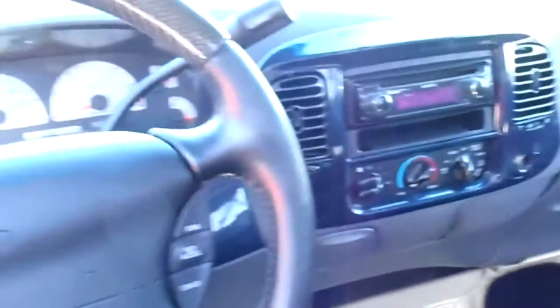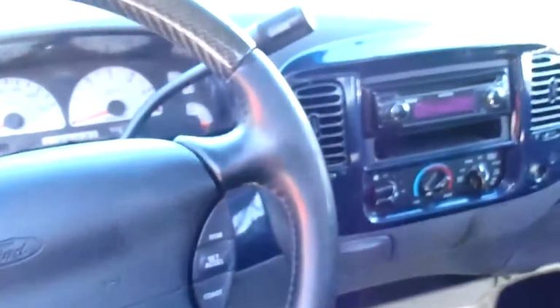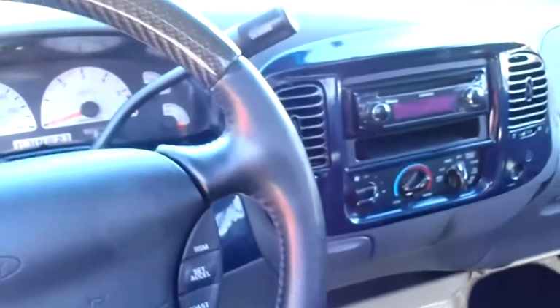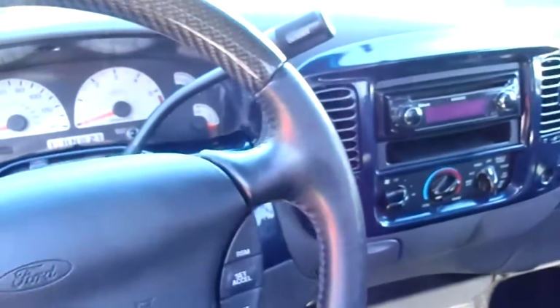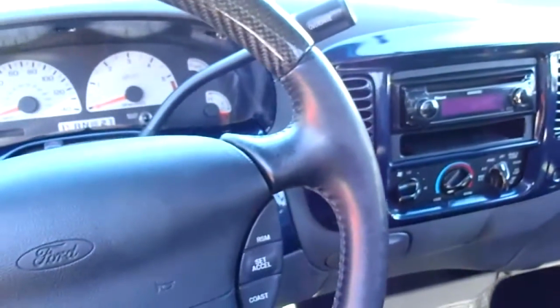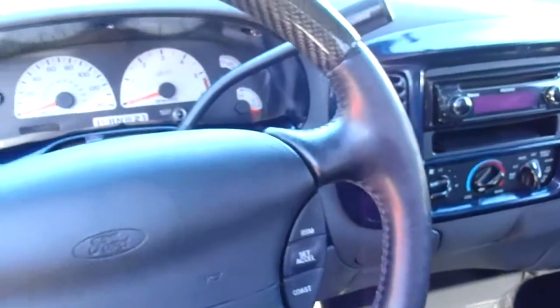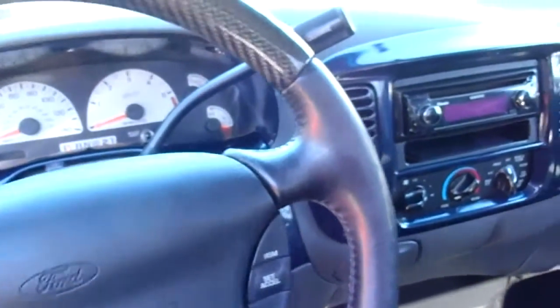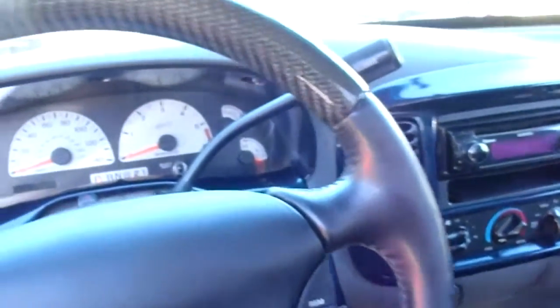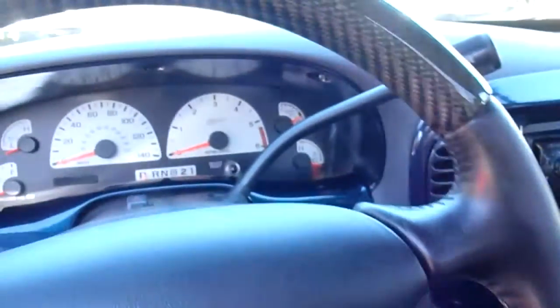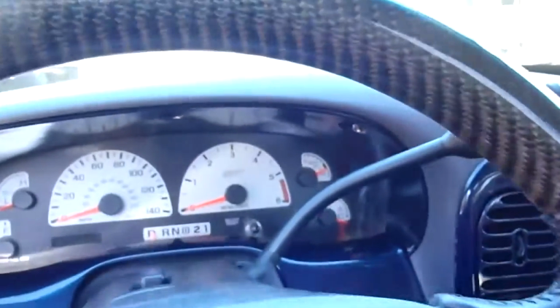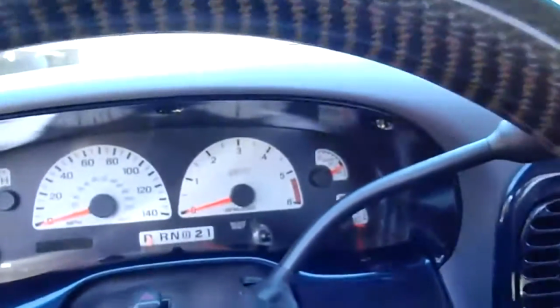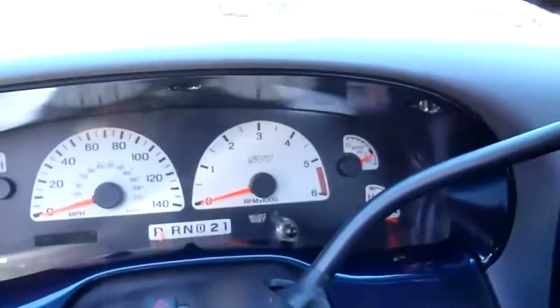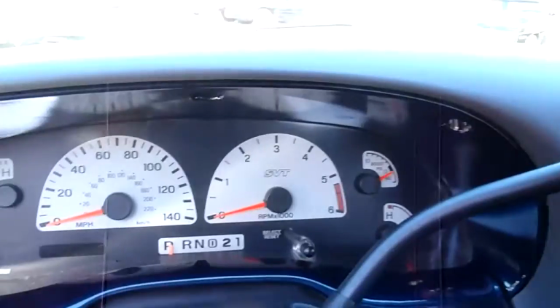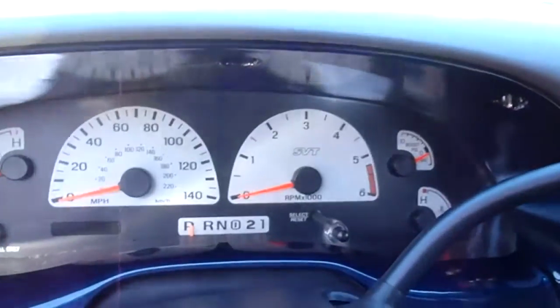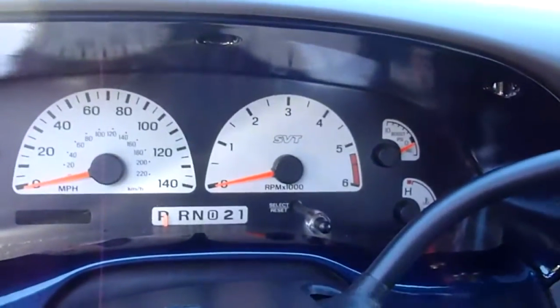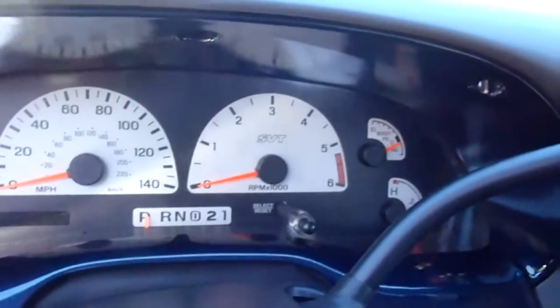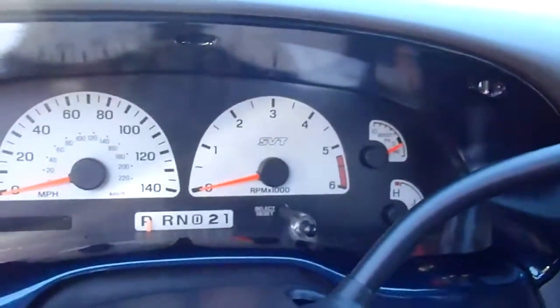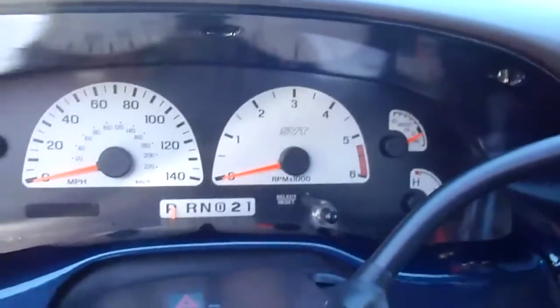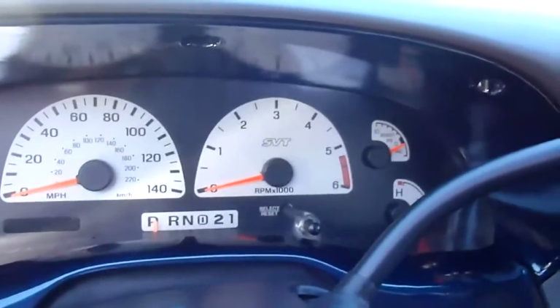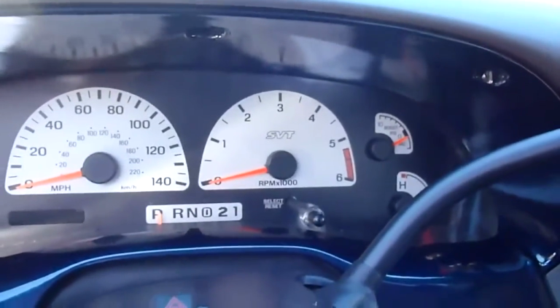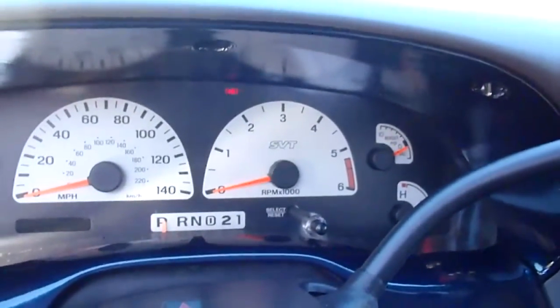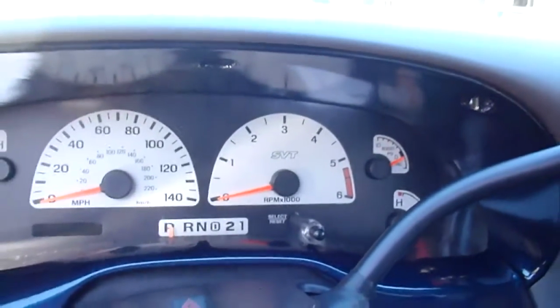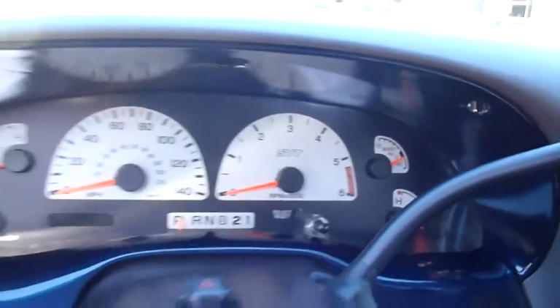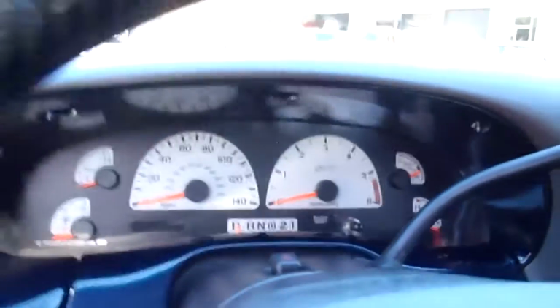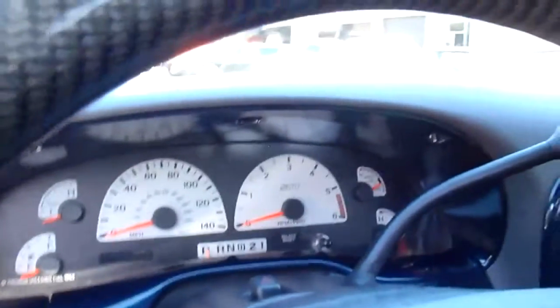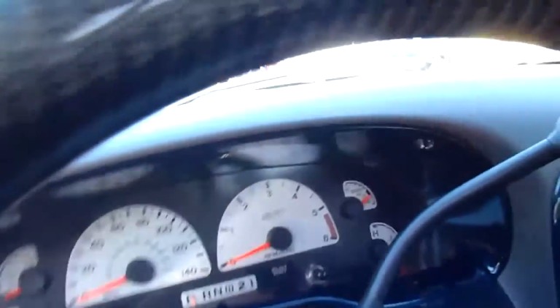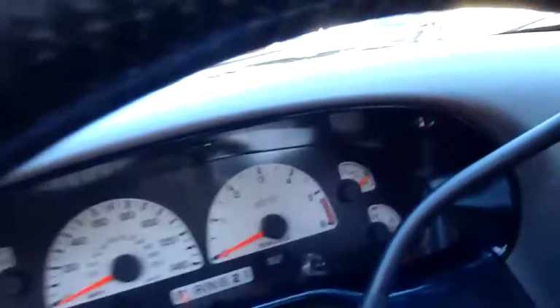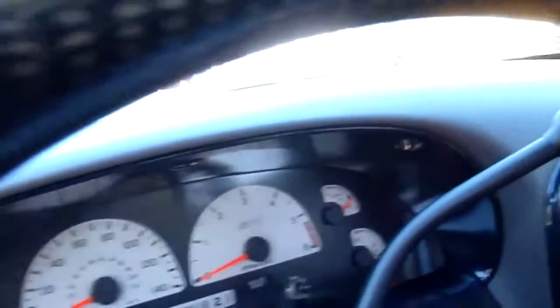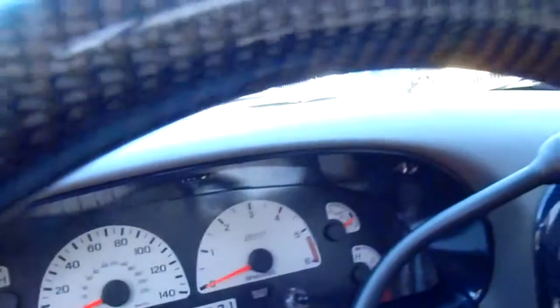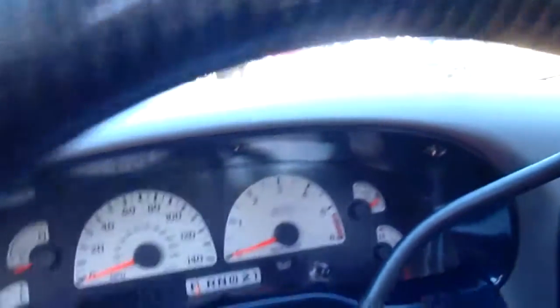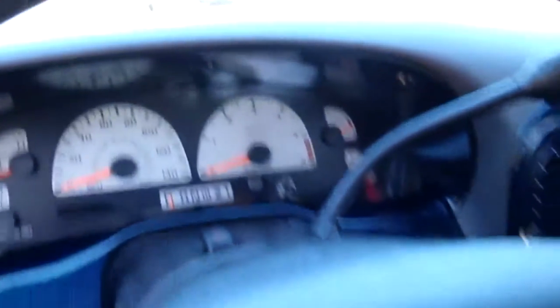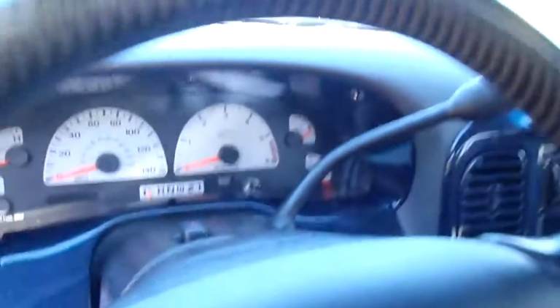Pretty basic, but it's got all the stuff you need. The gauges have SVT on there. Let me get ready to show you under the hood.